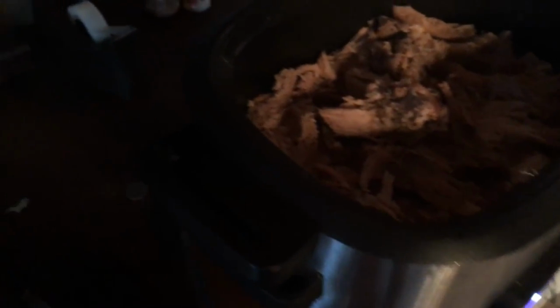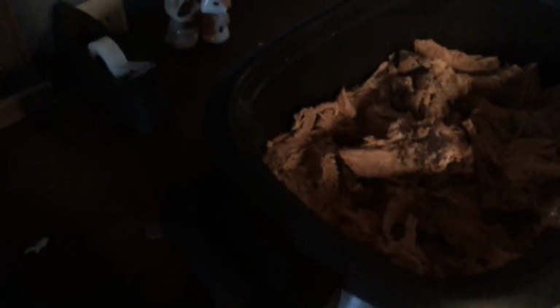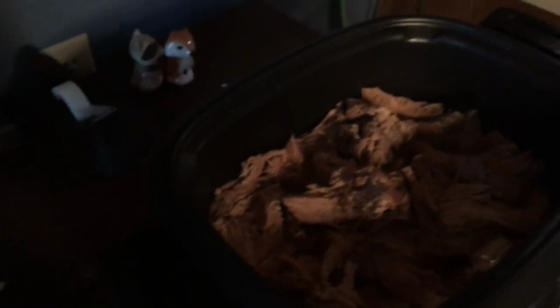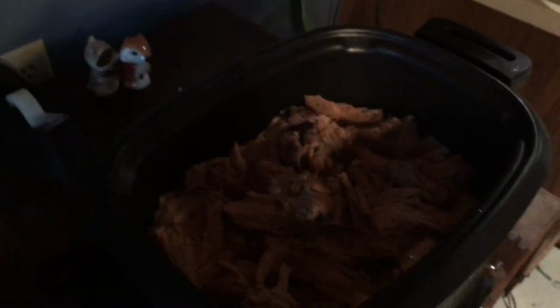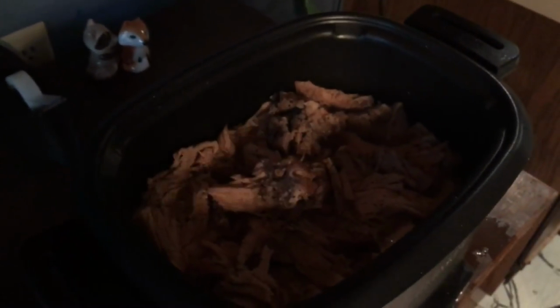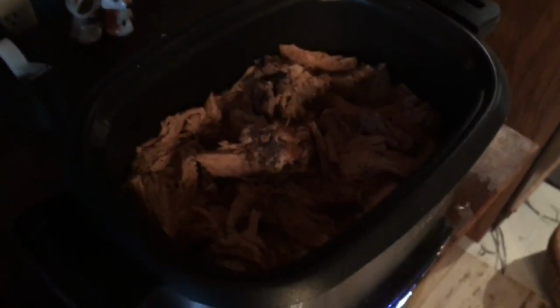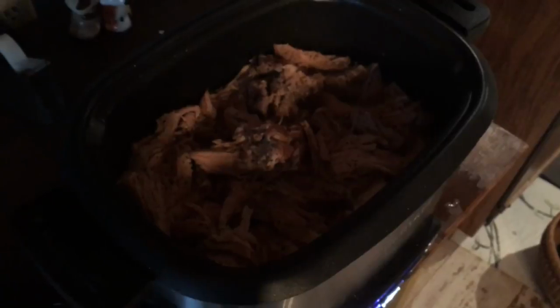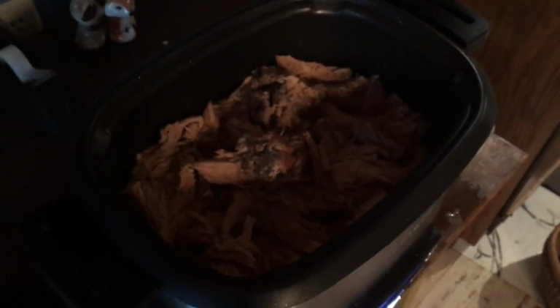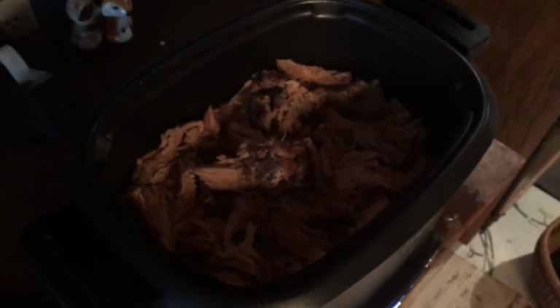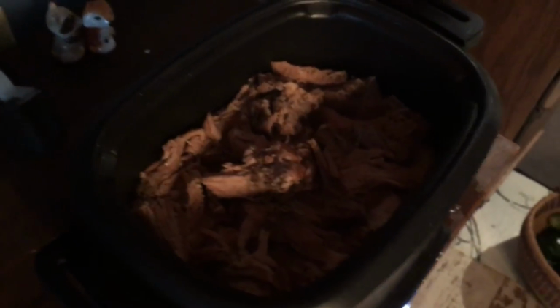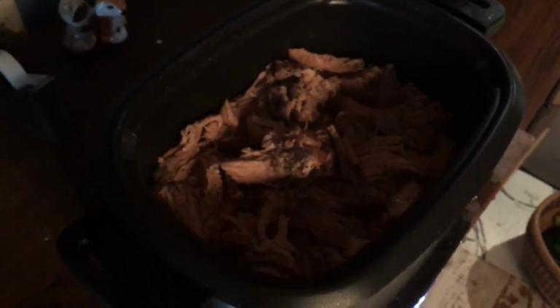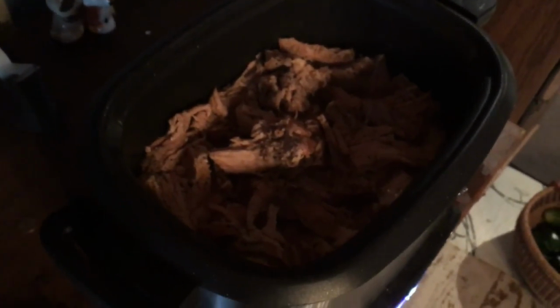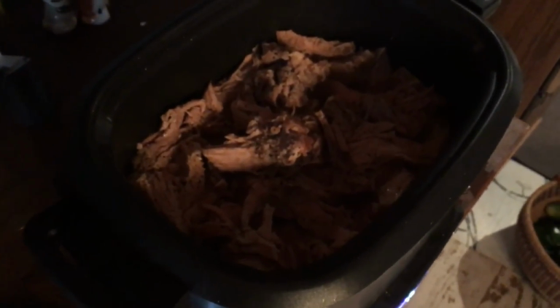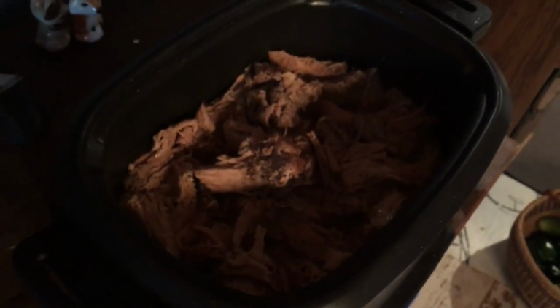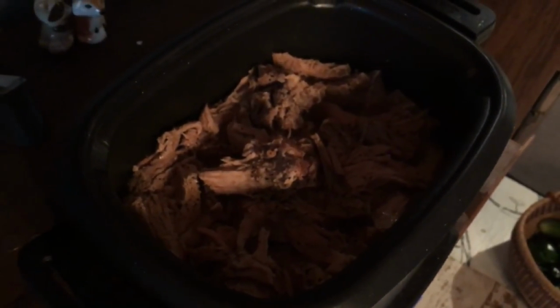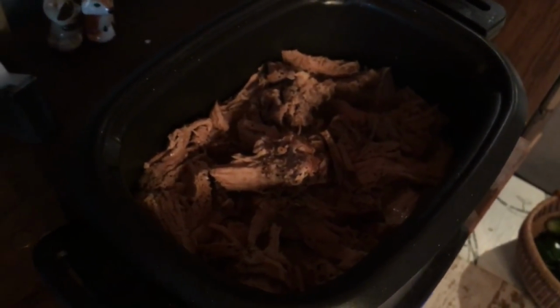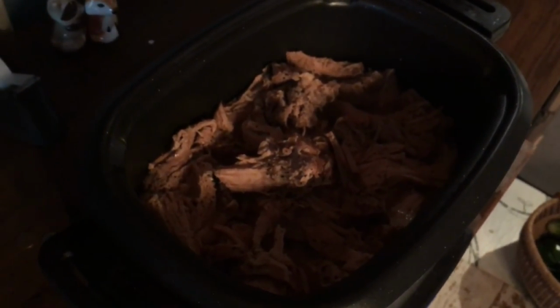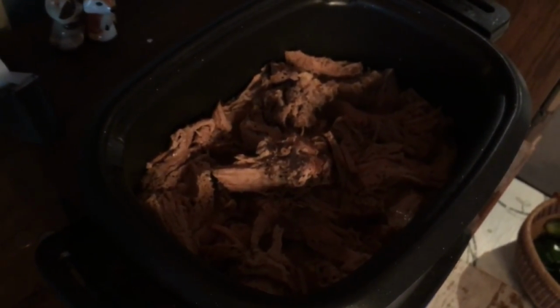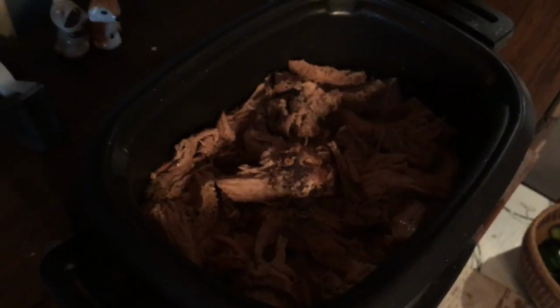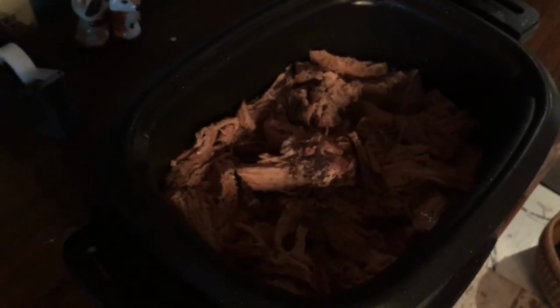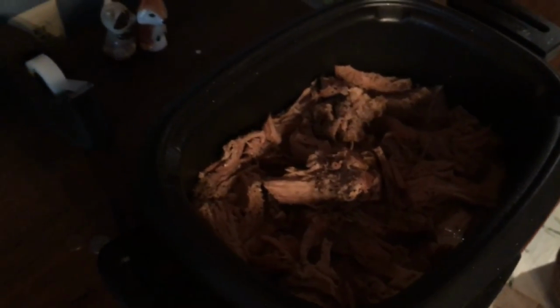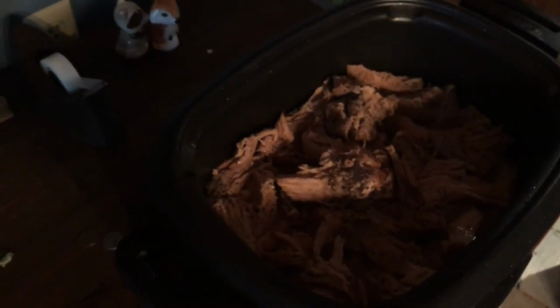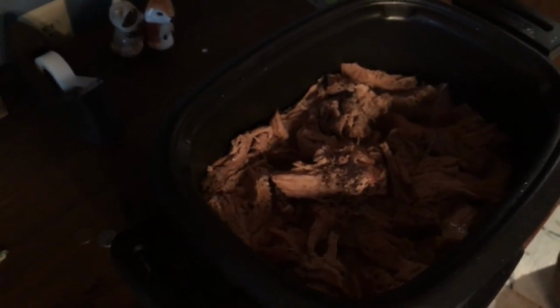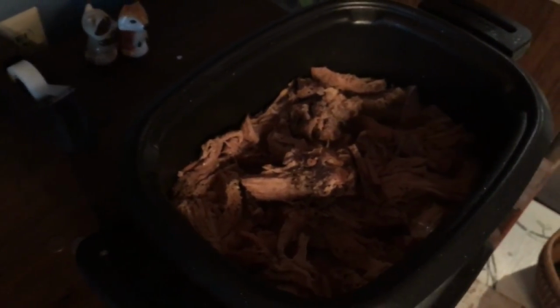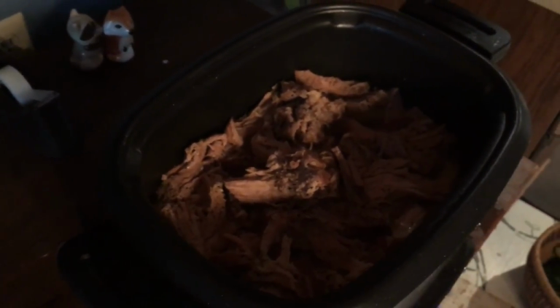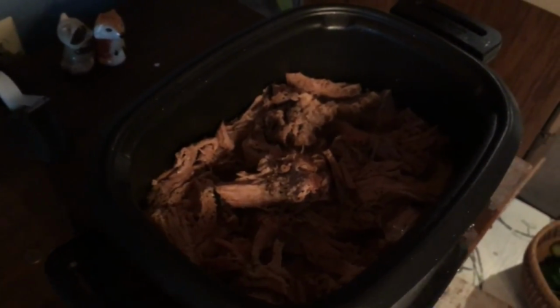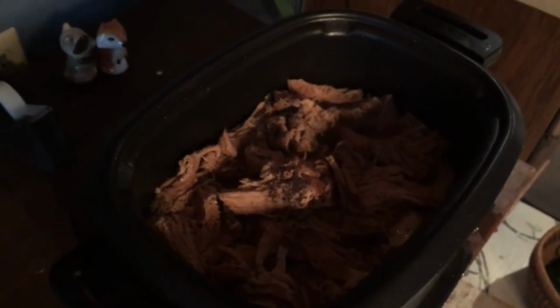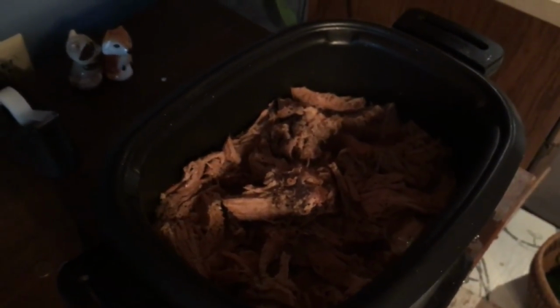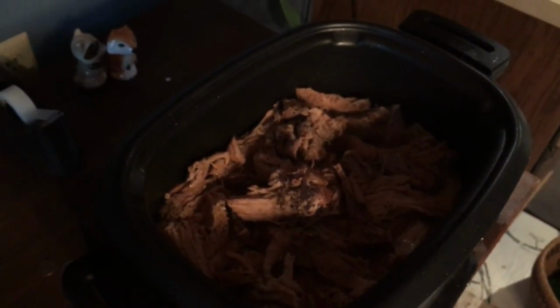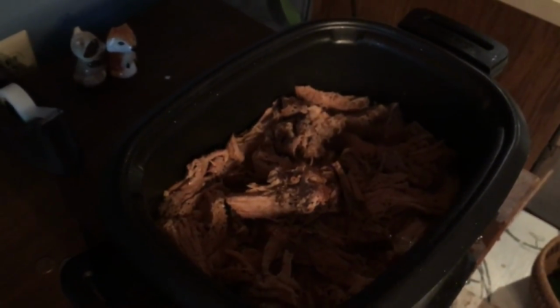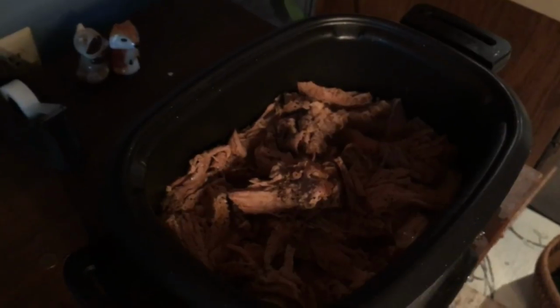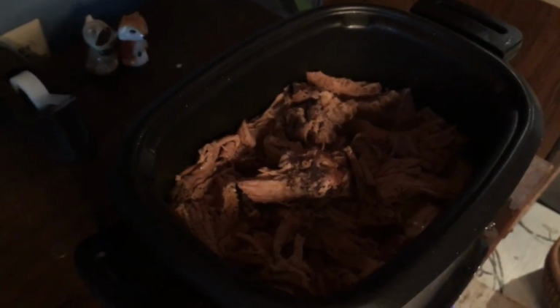So I broke this all apart and we're letting it cook in its own juices for about another half hour to an hour, just to let it develop some more flavor. I seasoned it well with salt and pepper at this stage just to add some flavor.